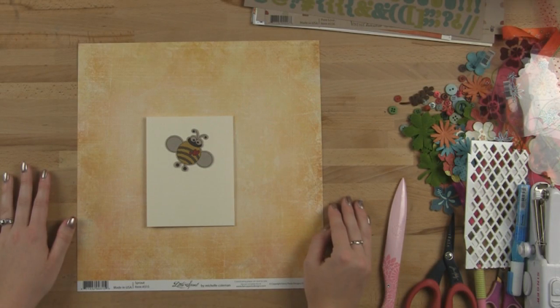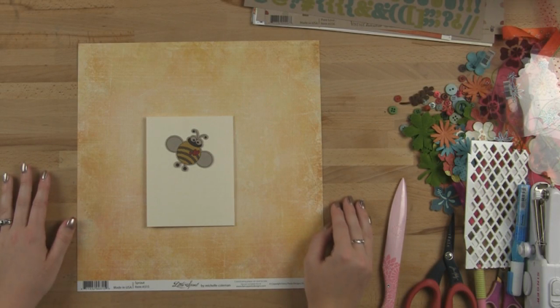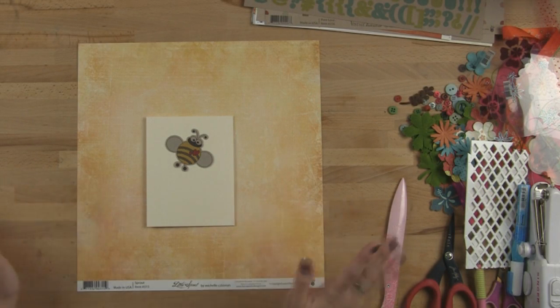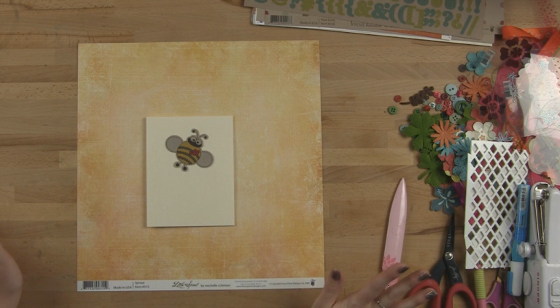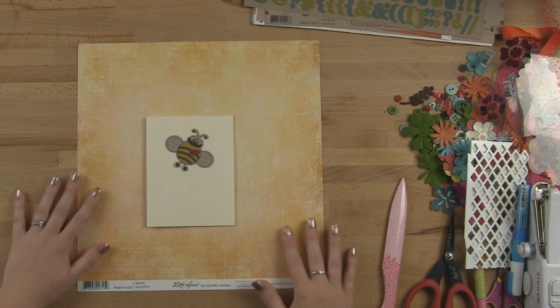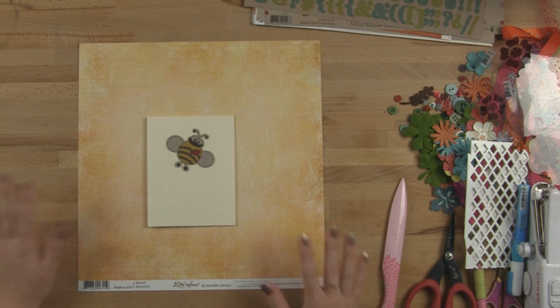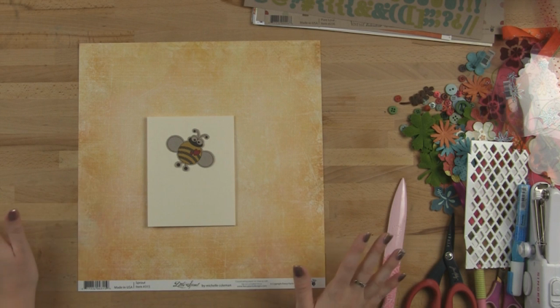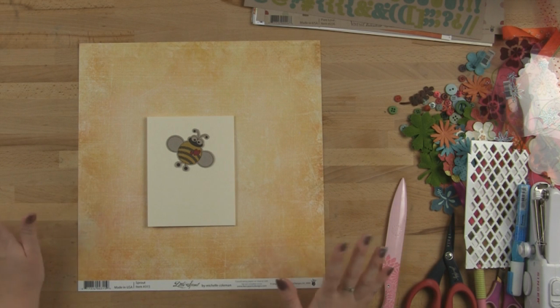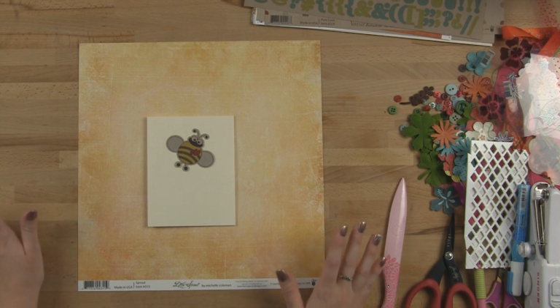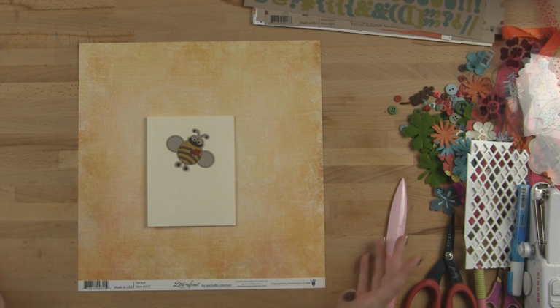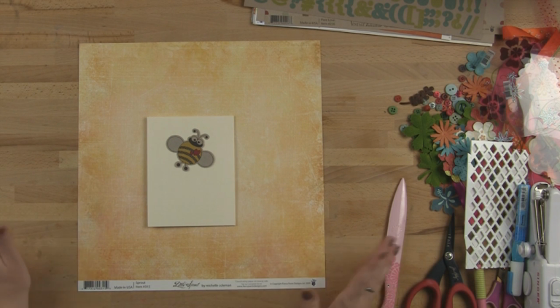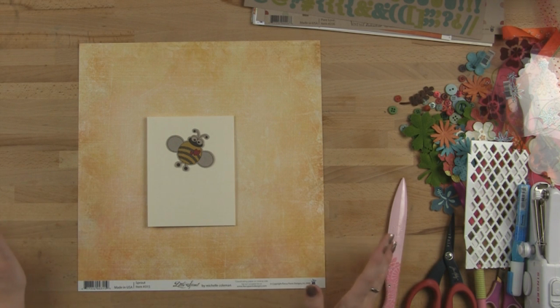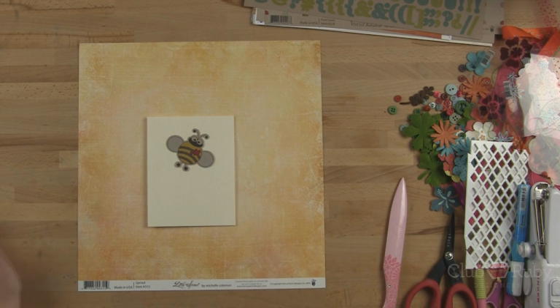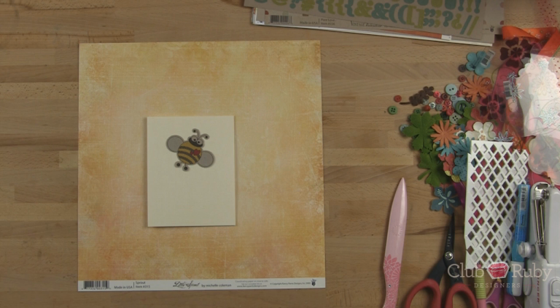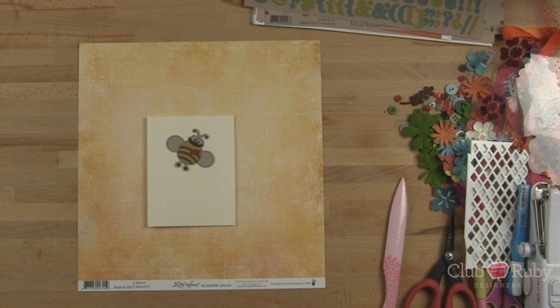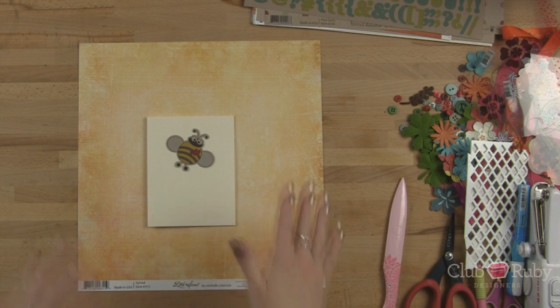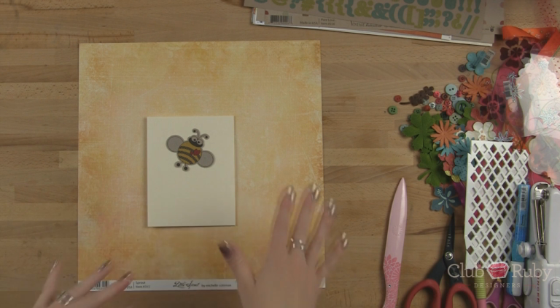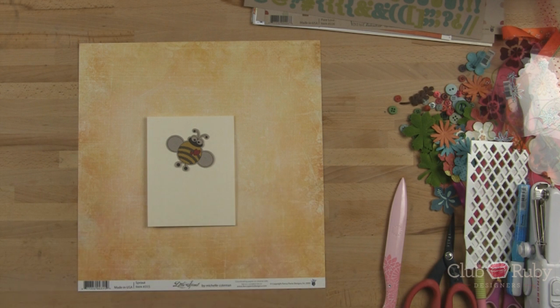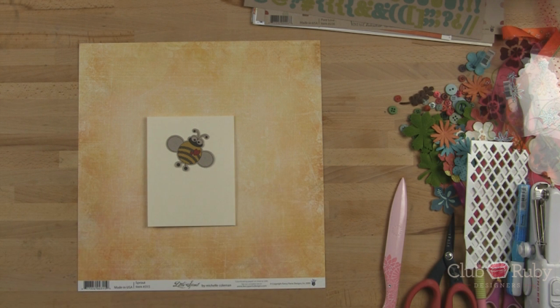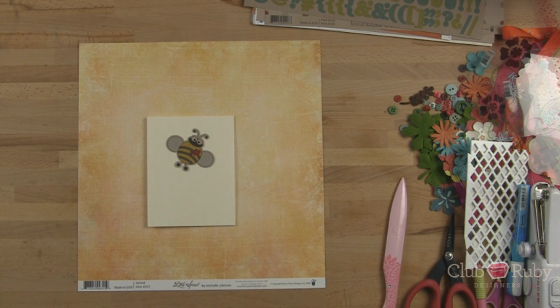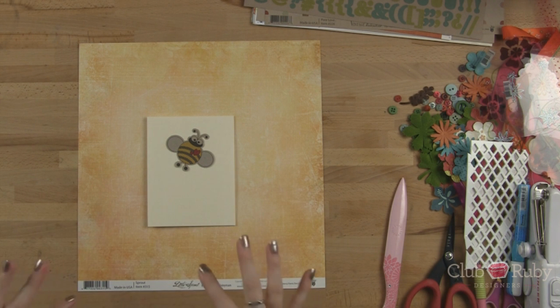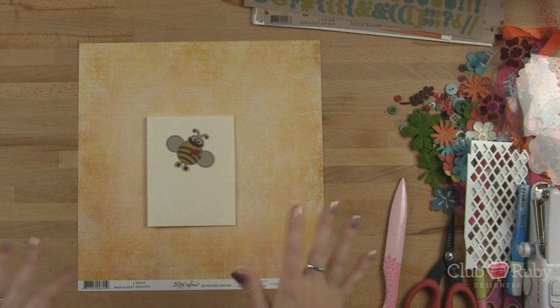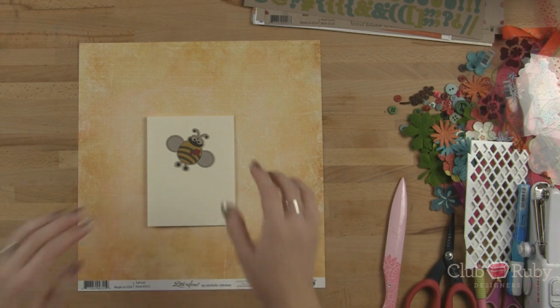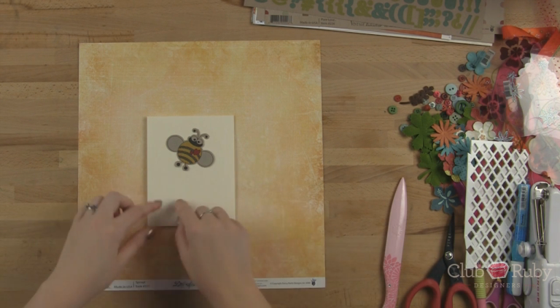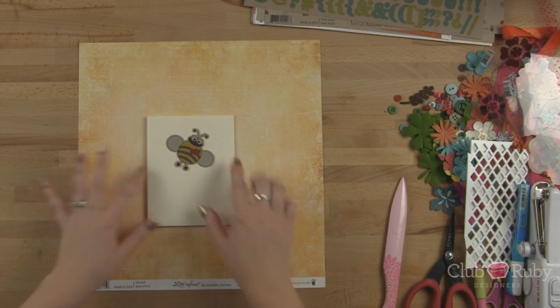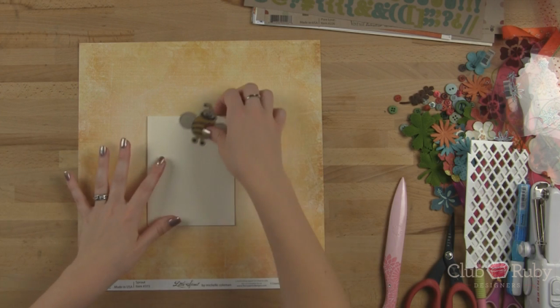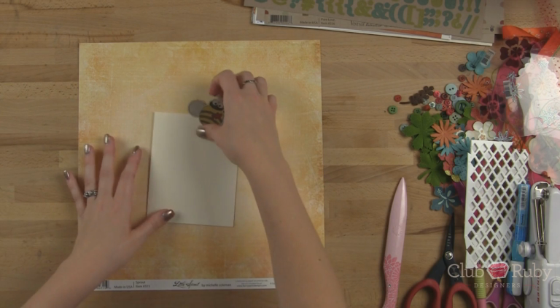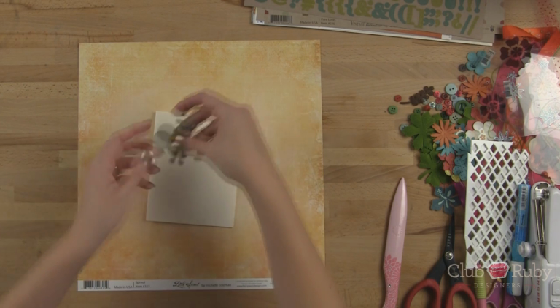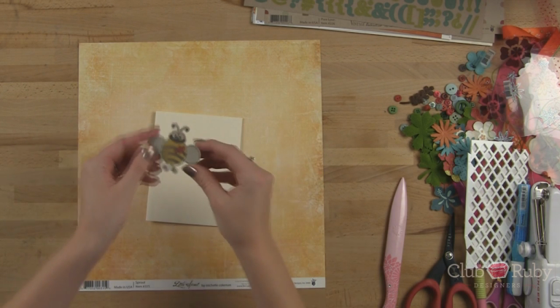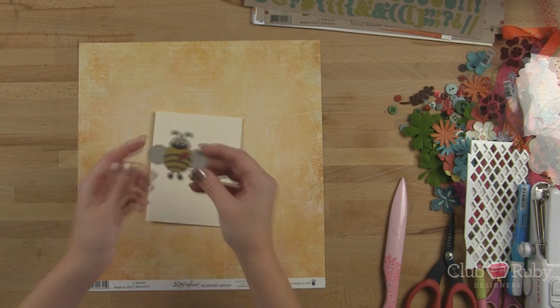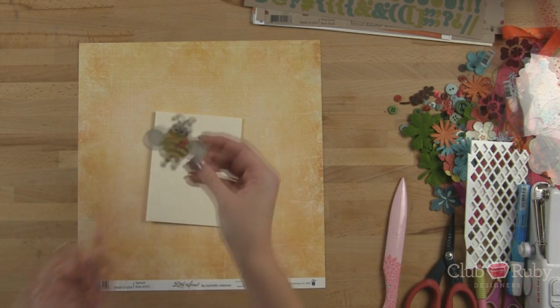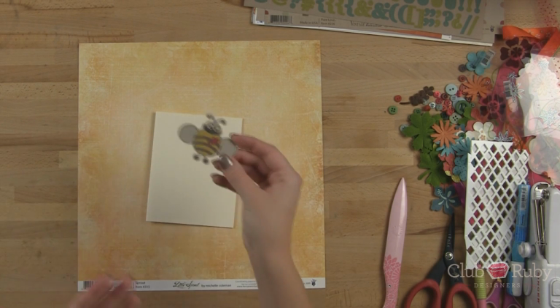Hey everyone, it's Megan with ClubRubyDesigners.com. So excited to share this card with you today. I think it's going to be adorable. It's going to be a window card, a cutout window card. I'm going to use my Martha Stewart circle cutter and we're going to do it so that it says 'be happy.' This is one of the adorable punch outs included in the kit.